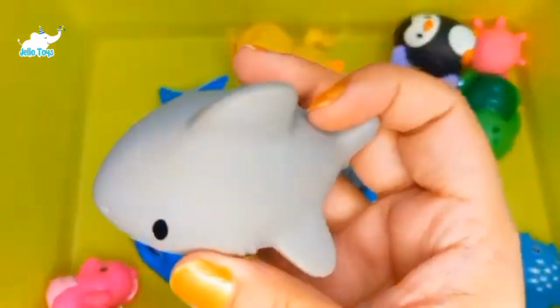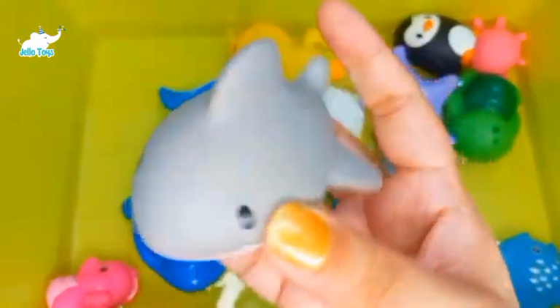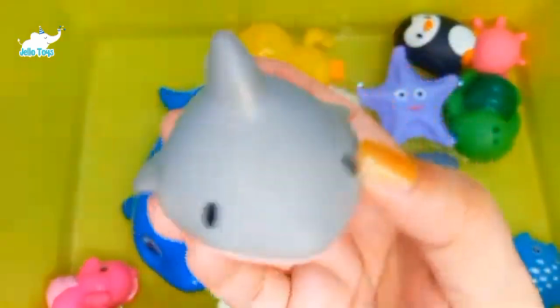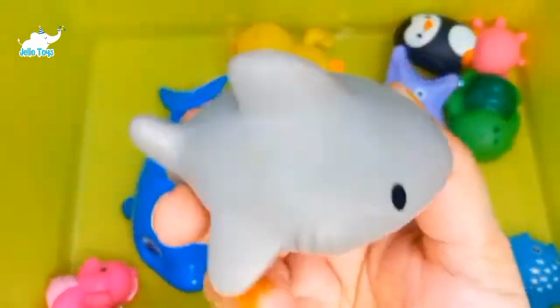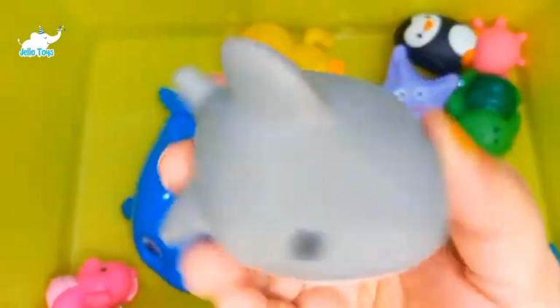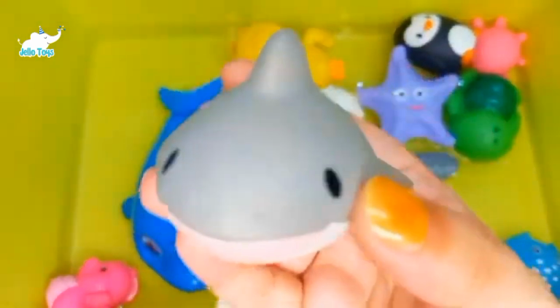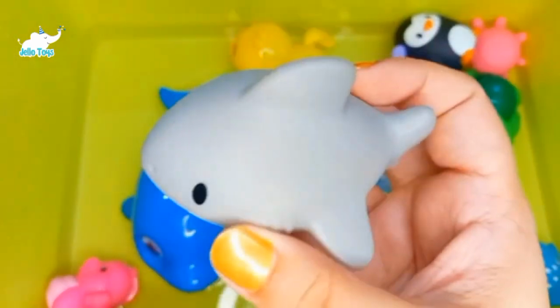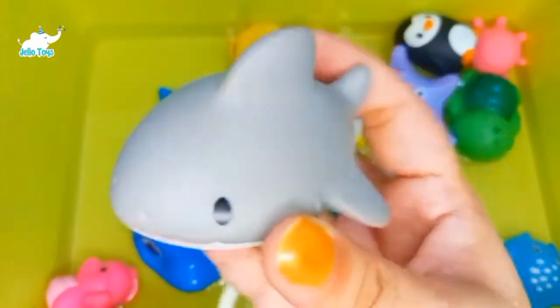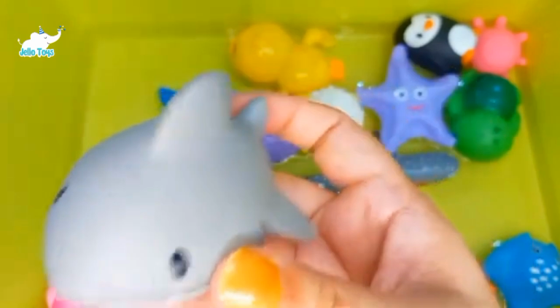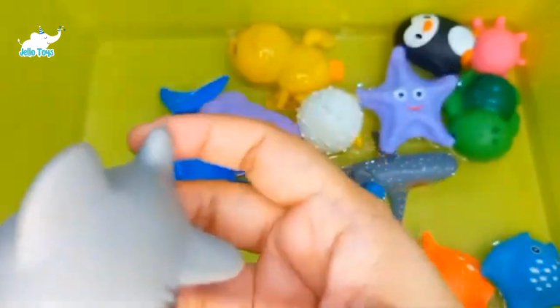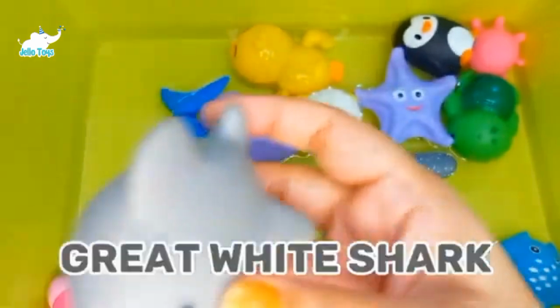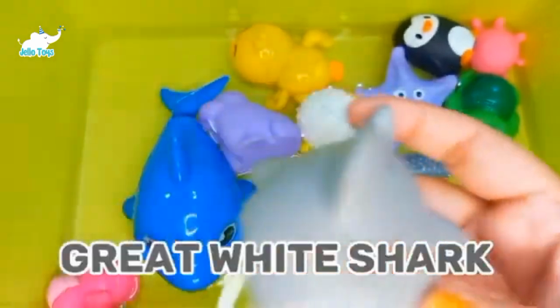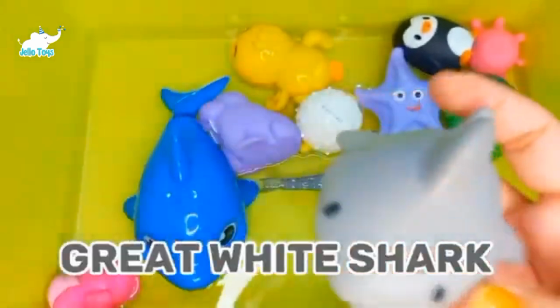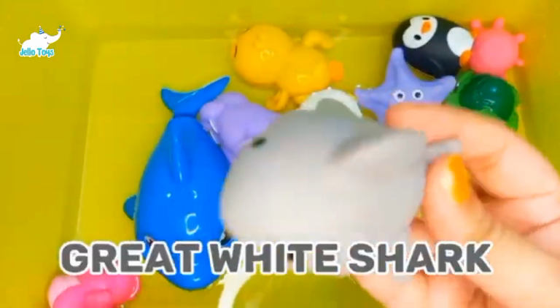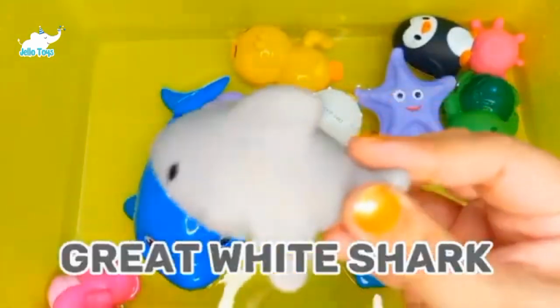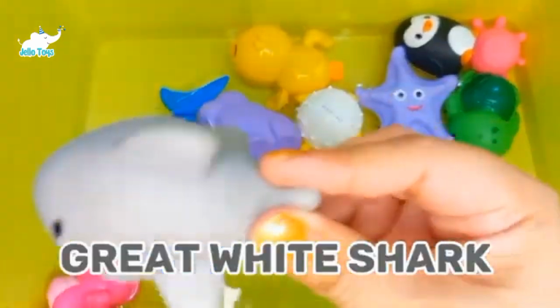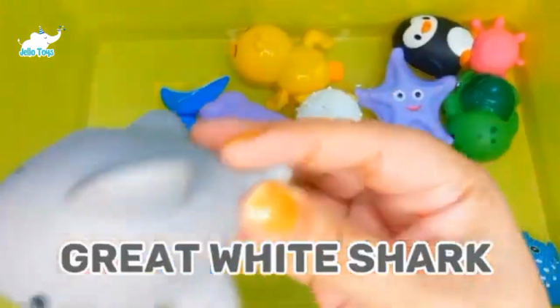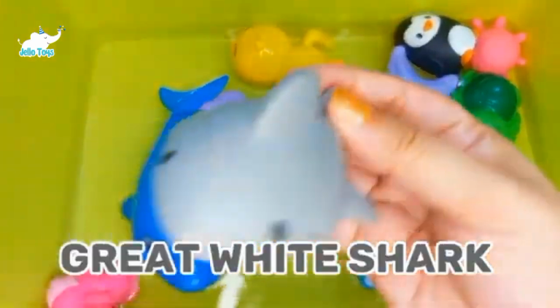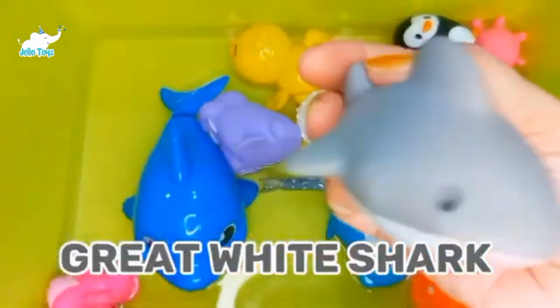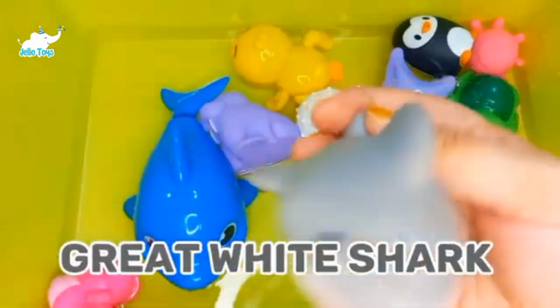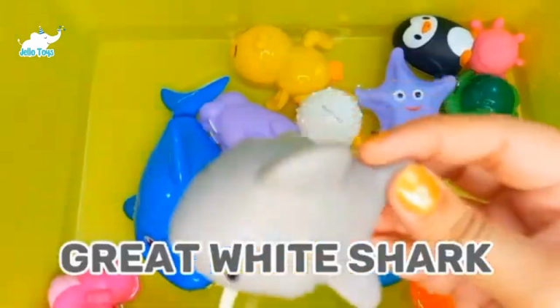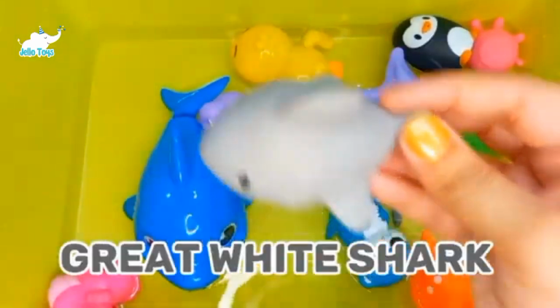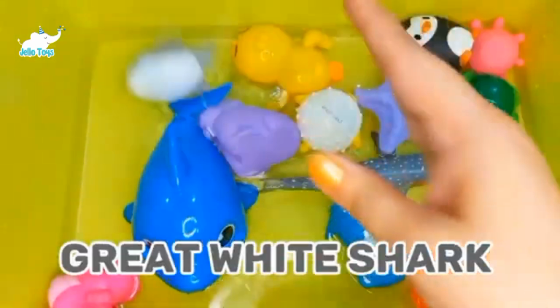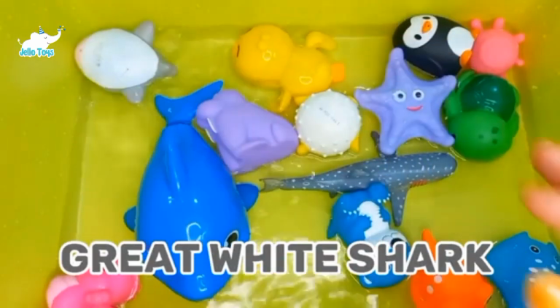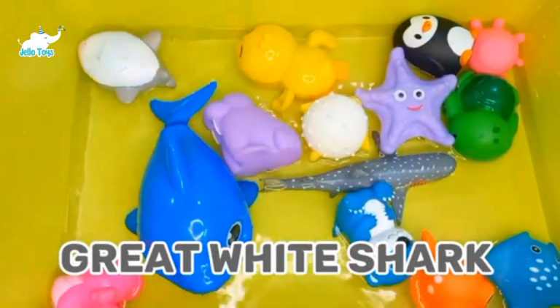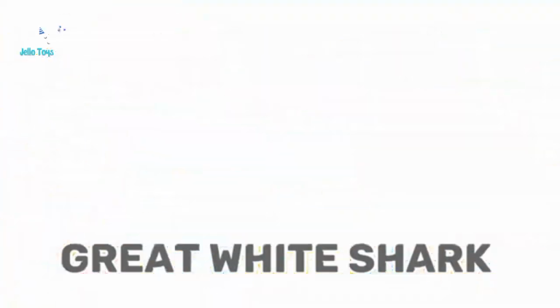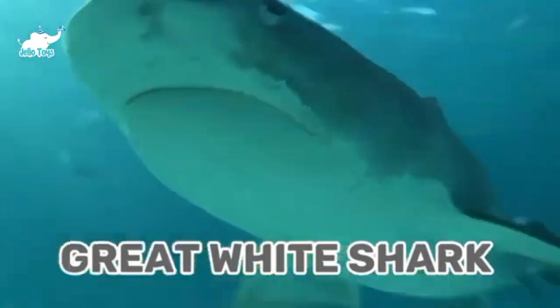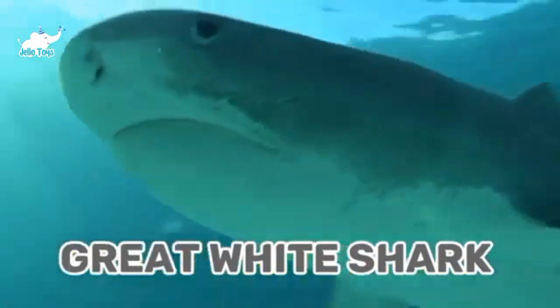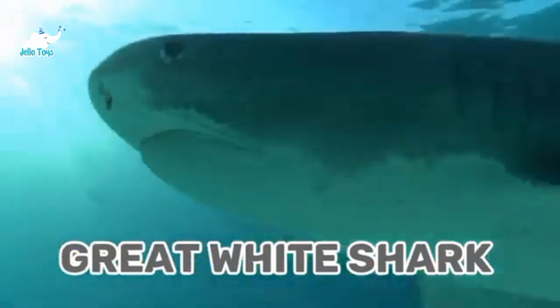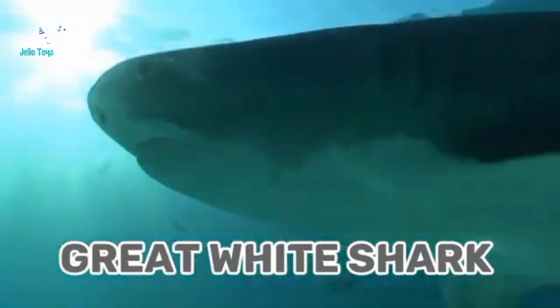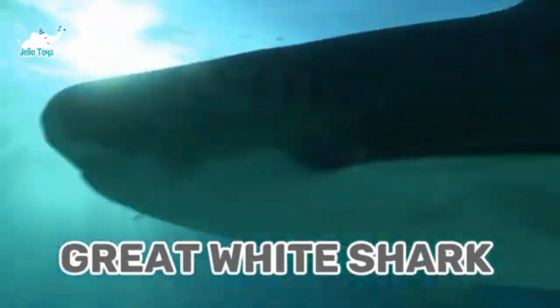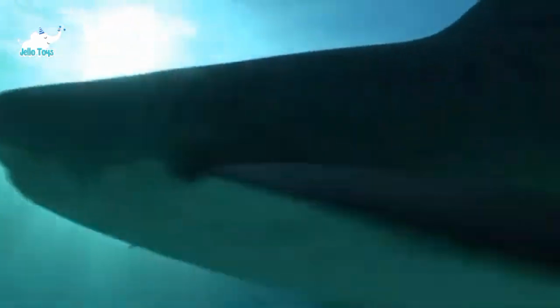Great White Sharks. It is believed that great white sharks have existed before the dinosaurs. The largest great white sharks were found in Mexico.